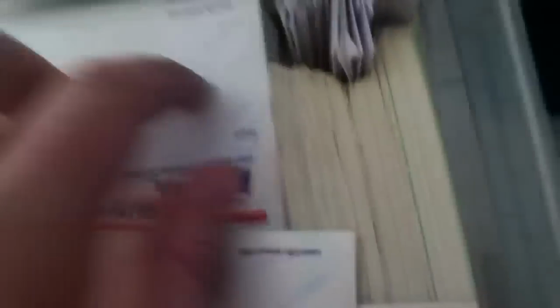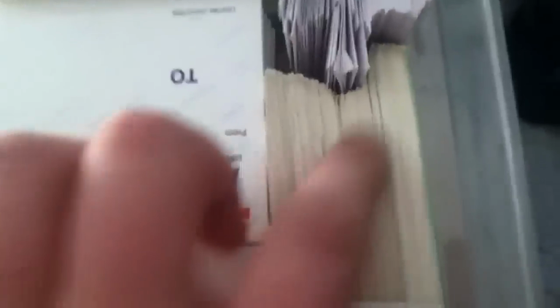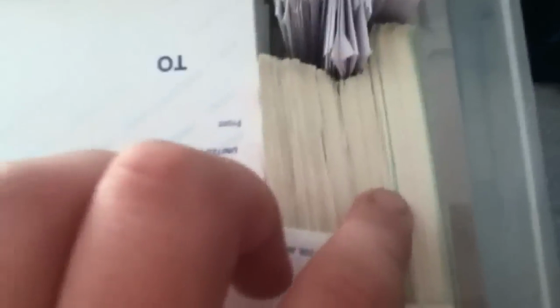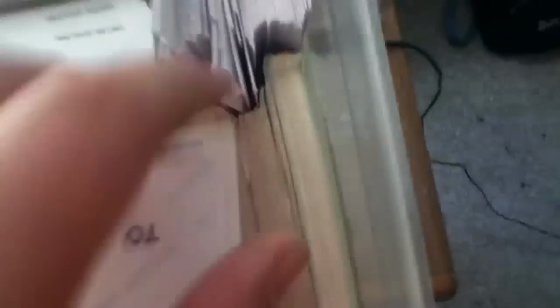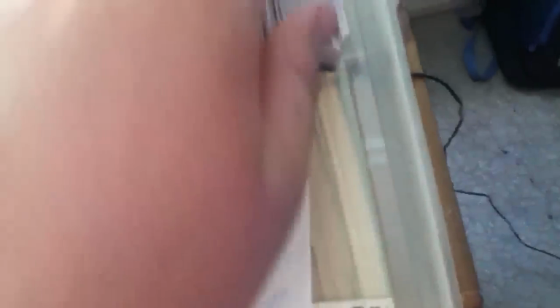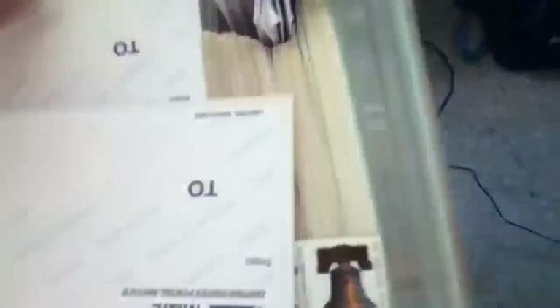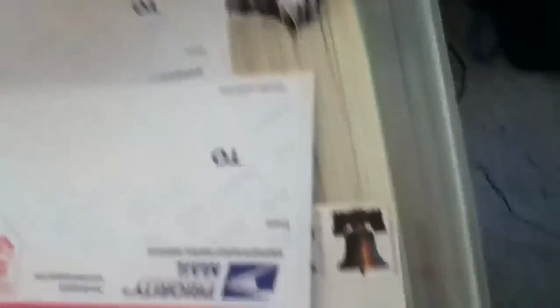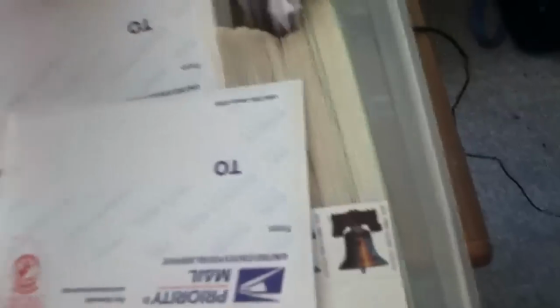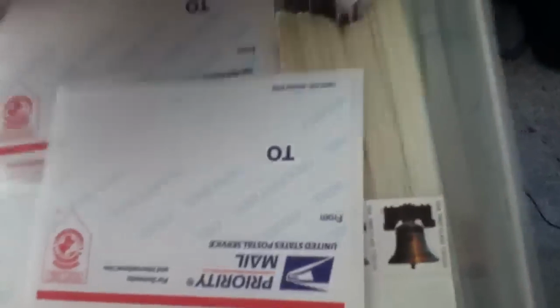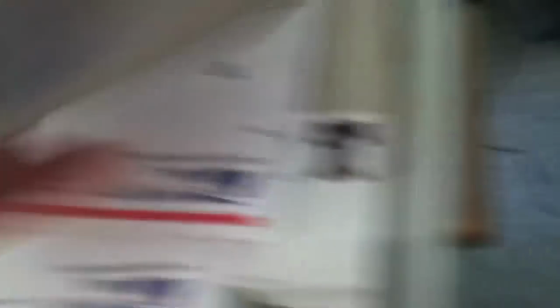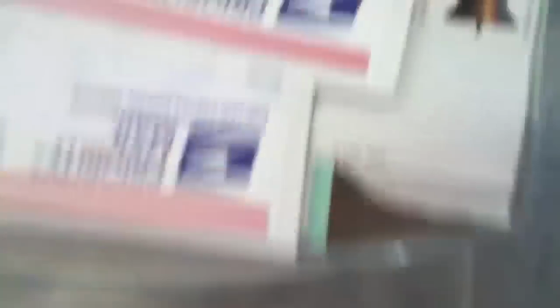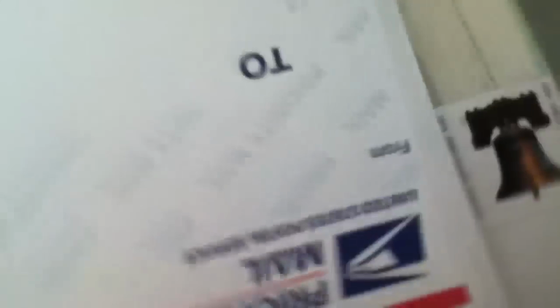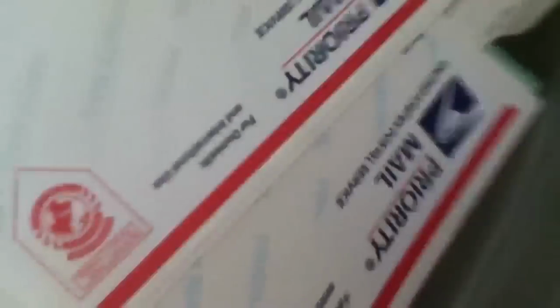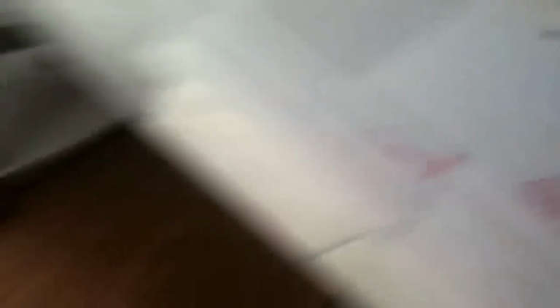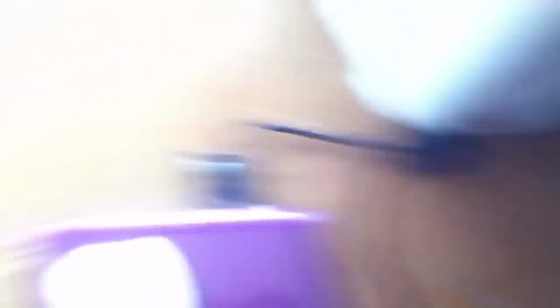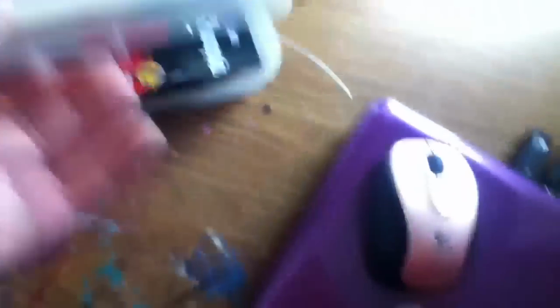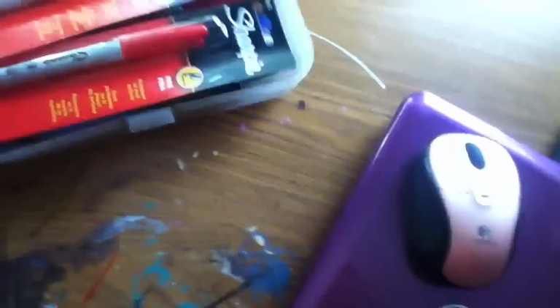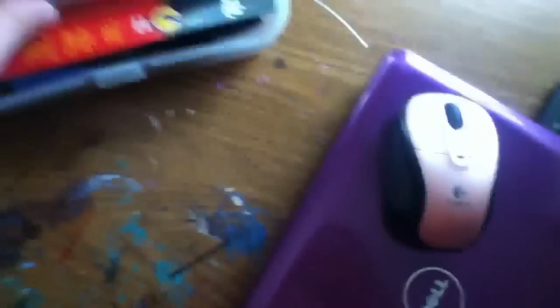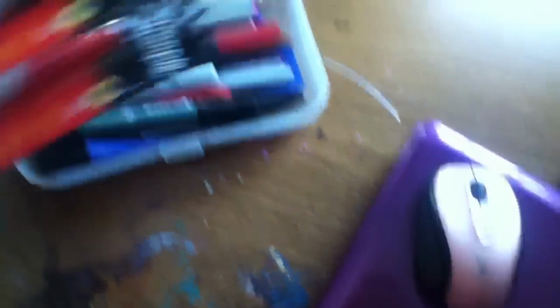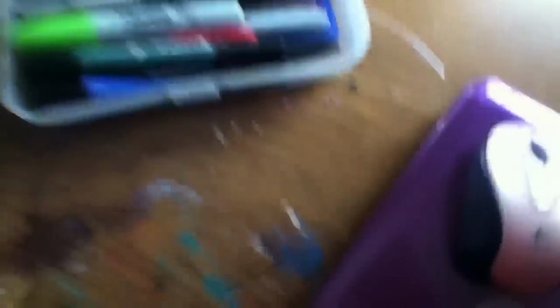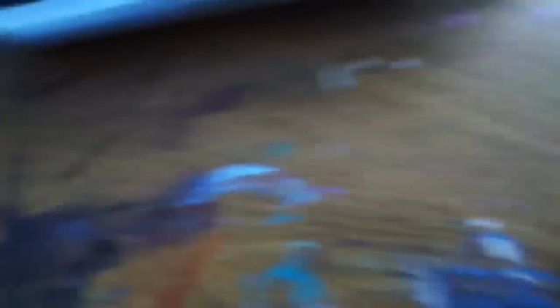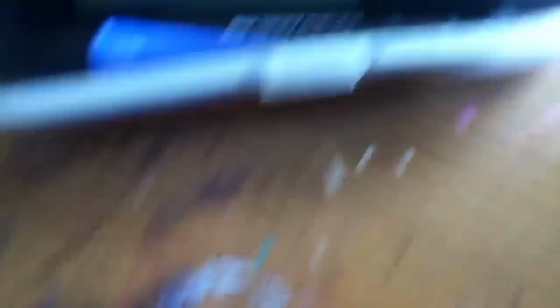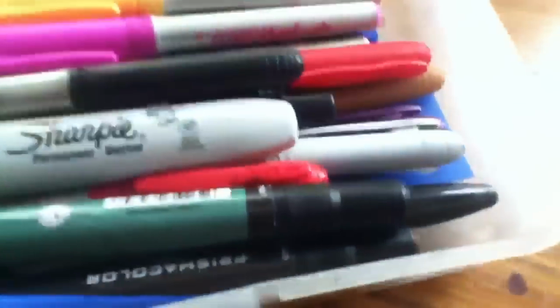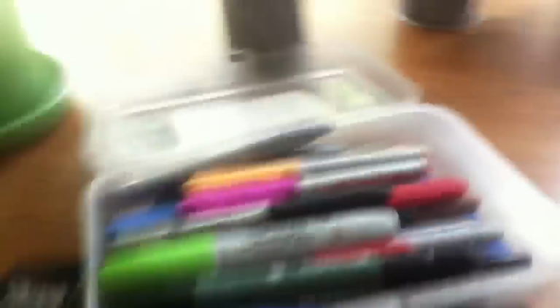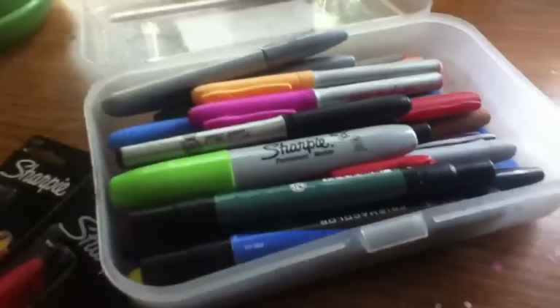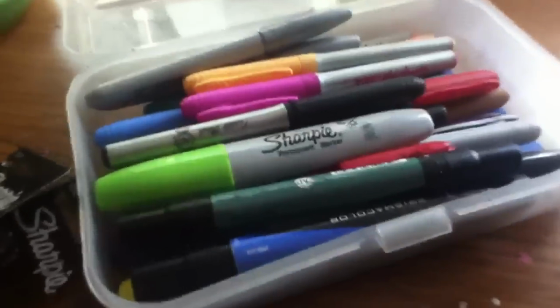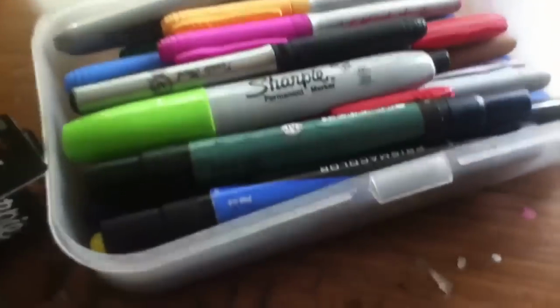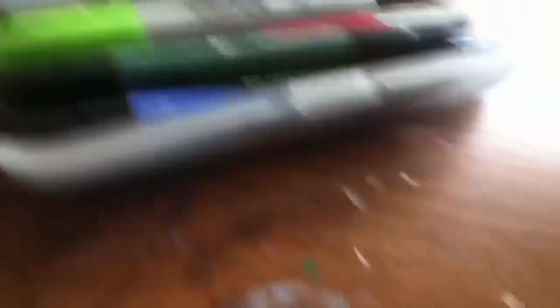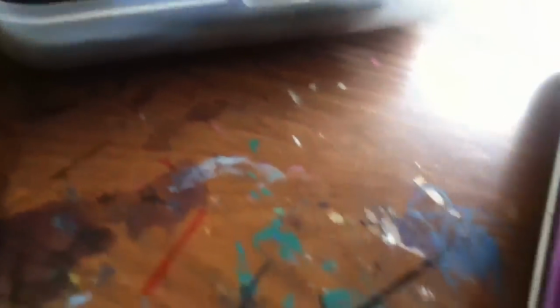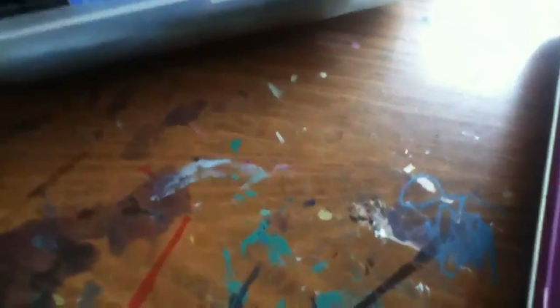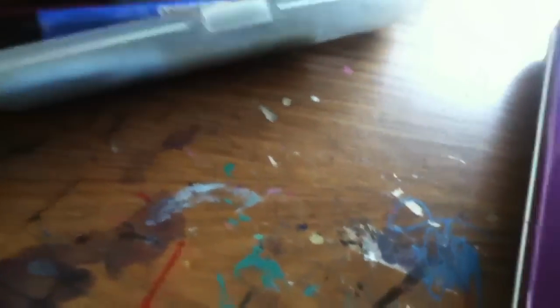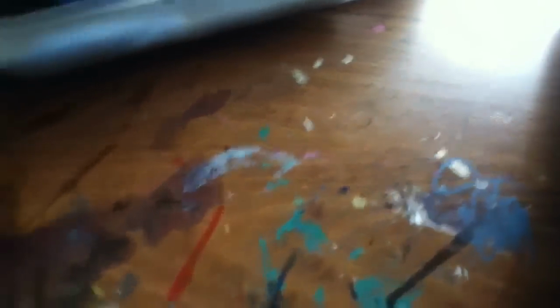Some more on the side — envelopes, some stamps. Some markers here: bigs, Sharpies, Frismas.